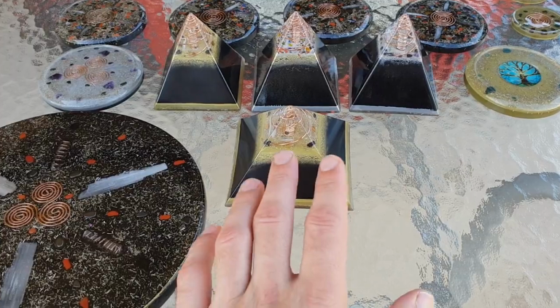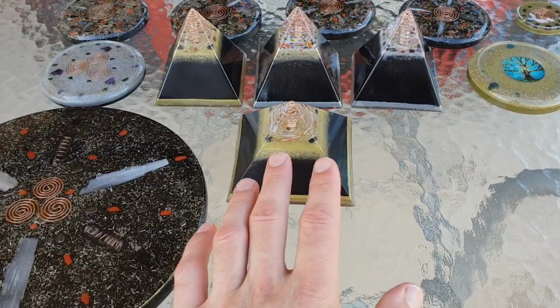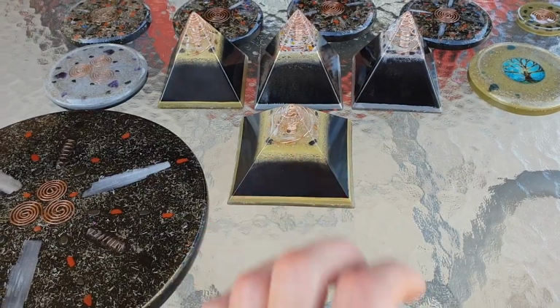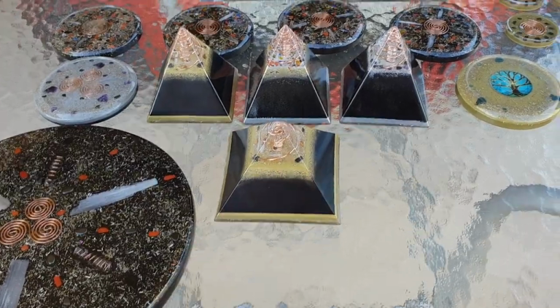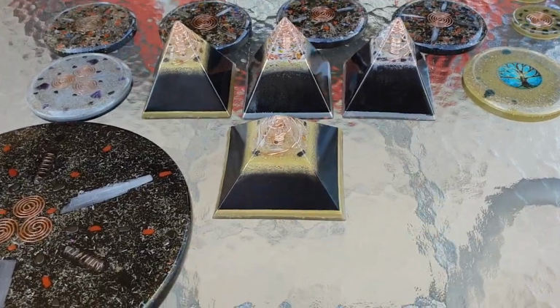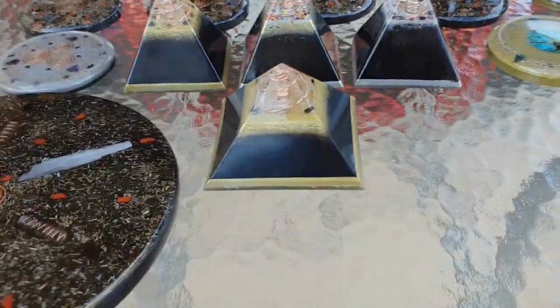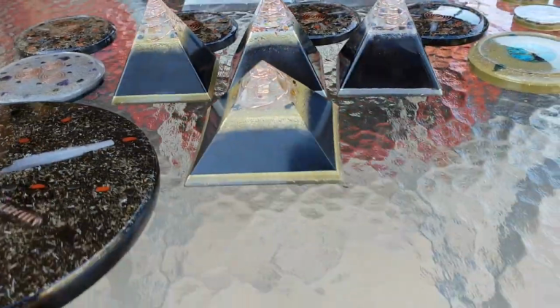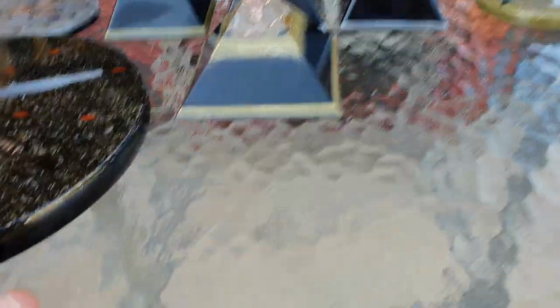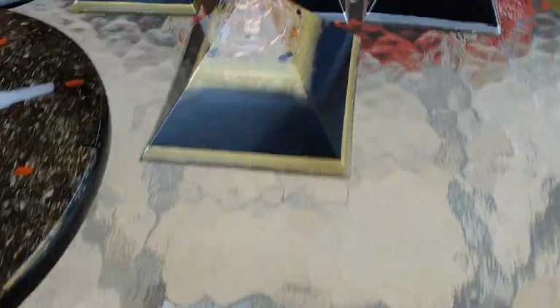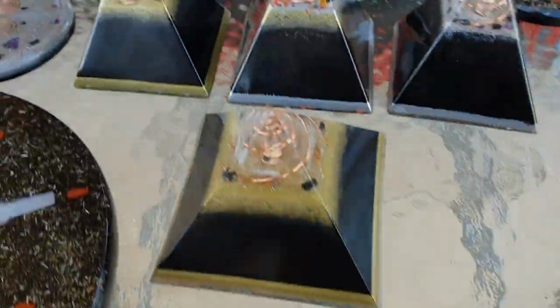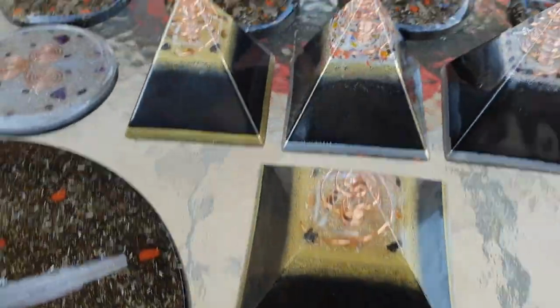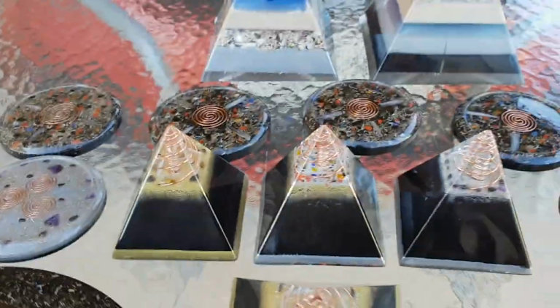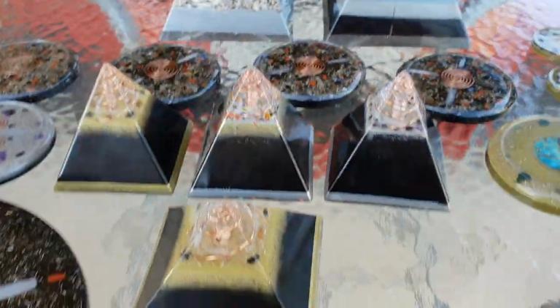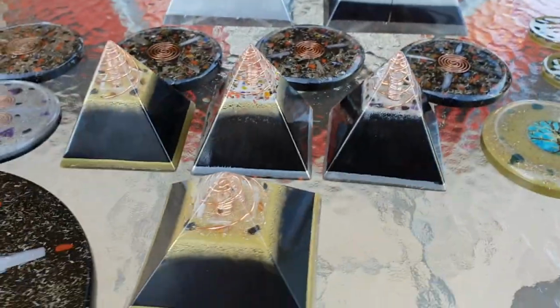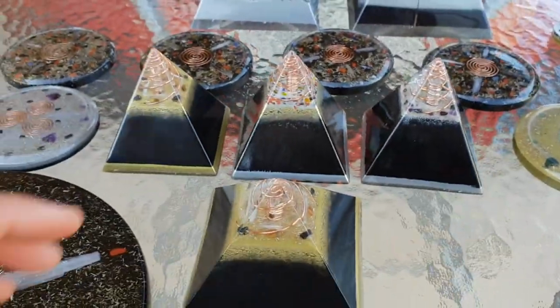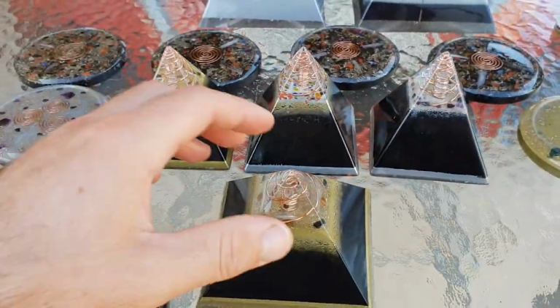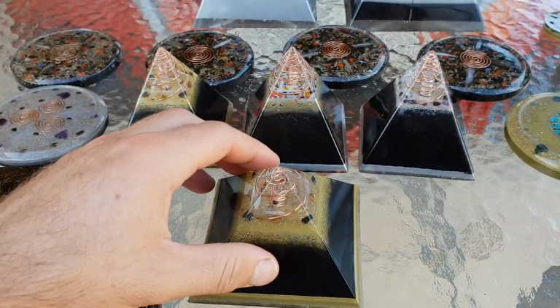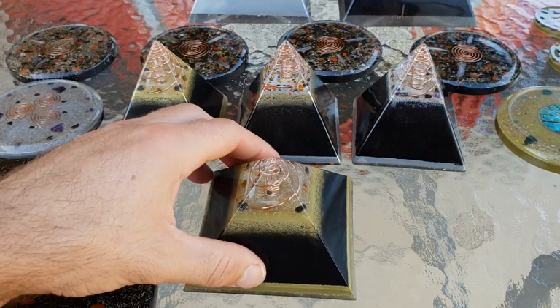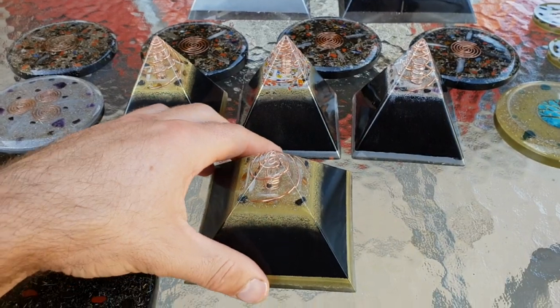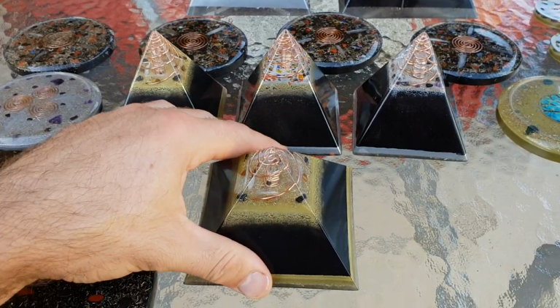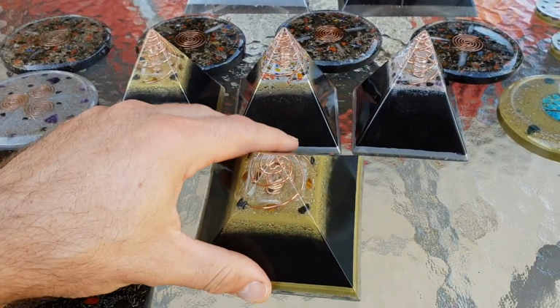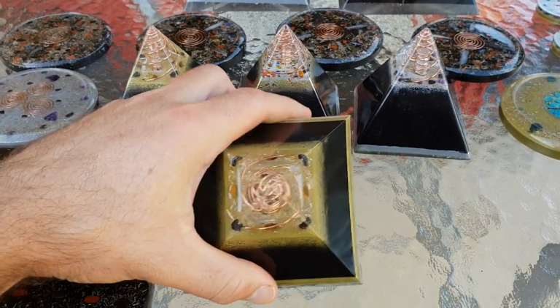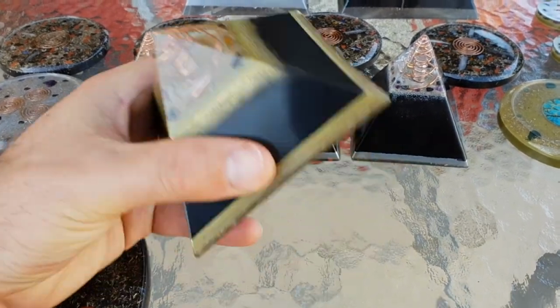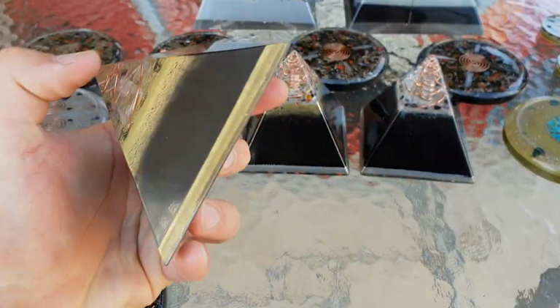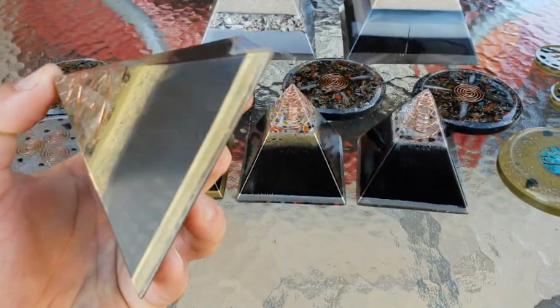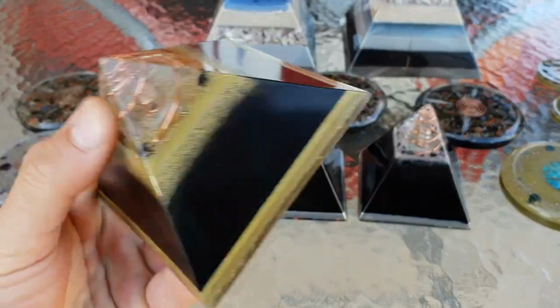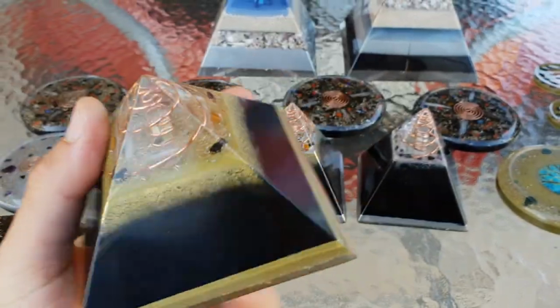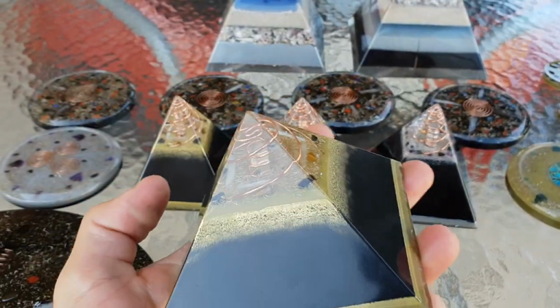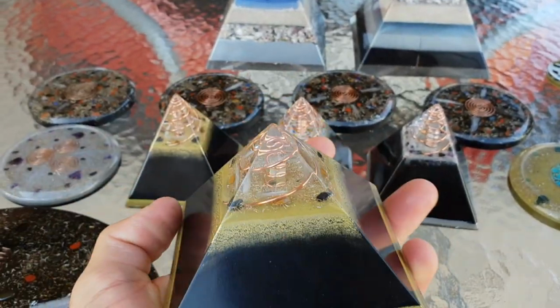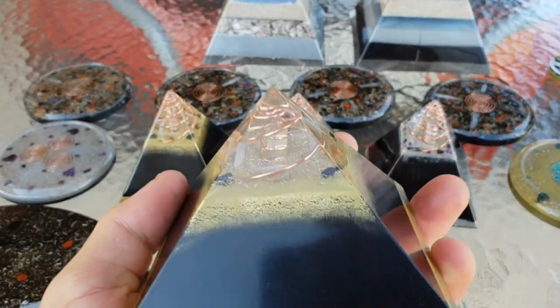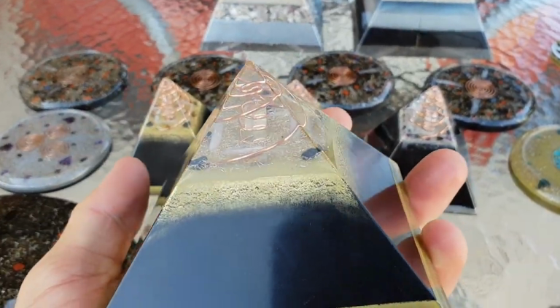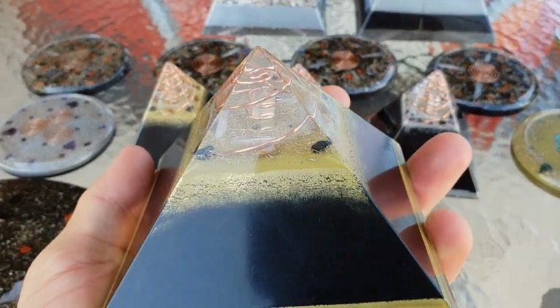And we've also got the Pyramid of Giza style here. I'll just get down and run you through what is going on and why they are so awesome.